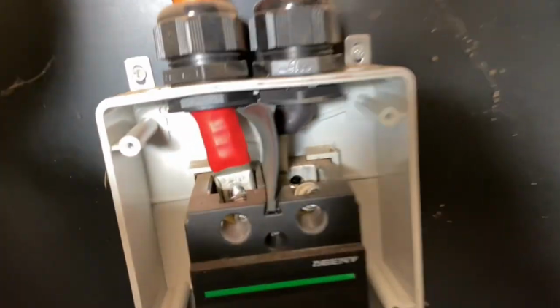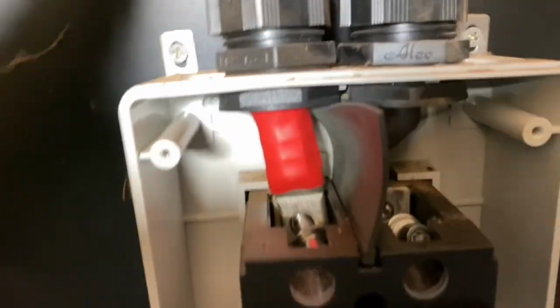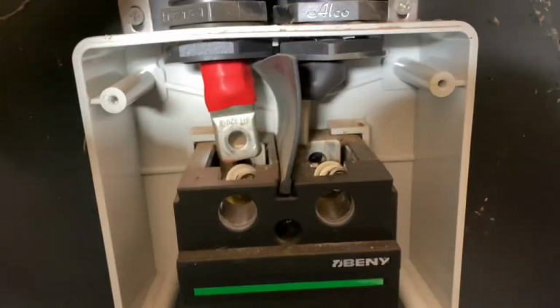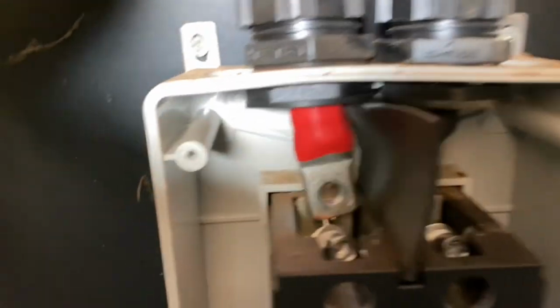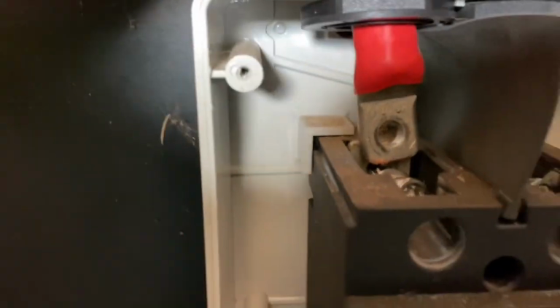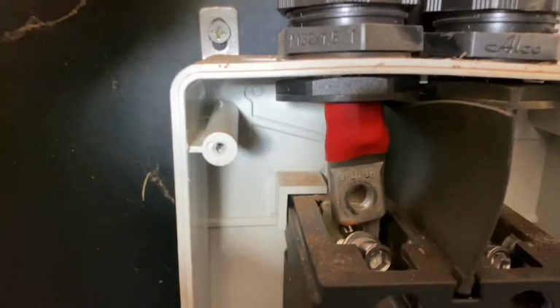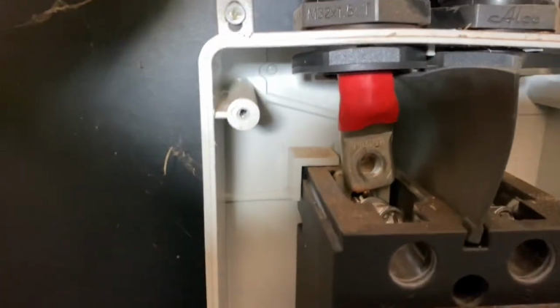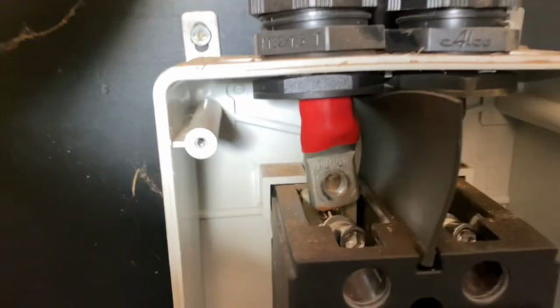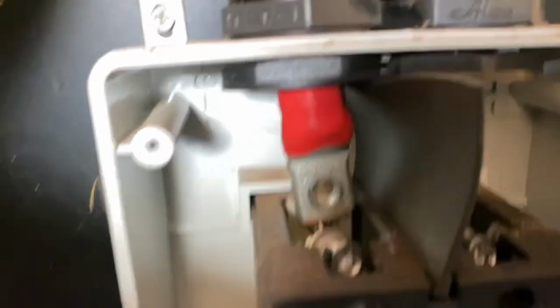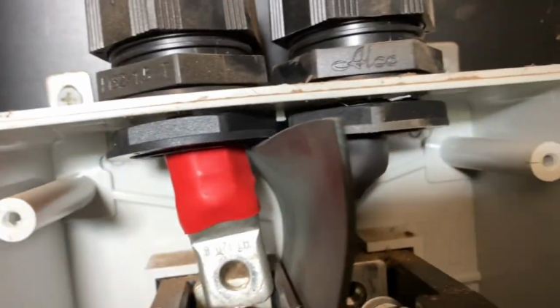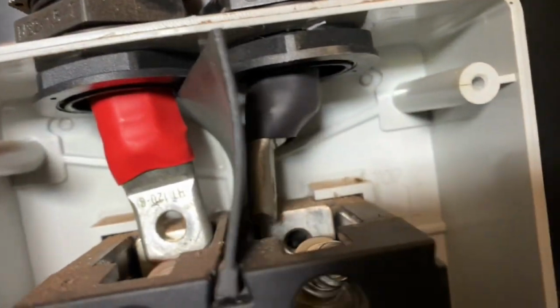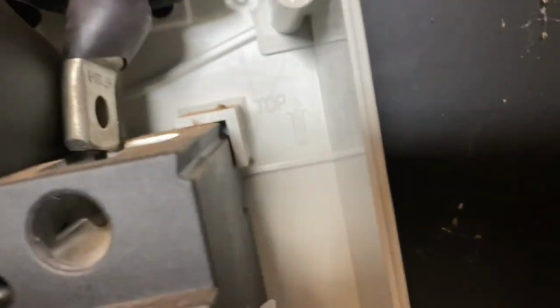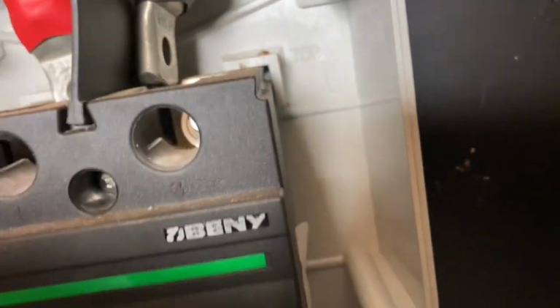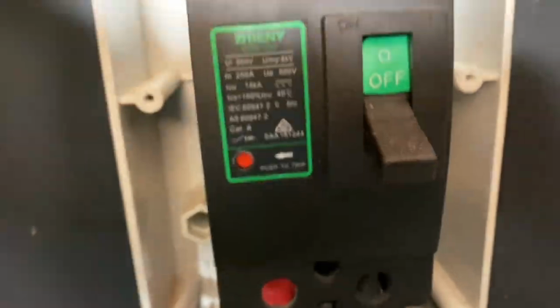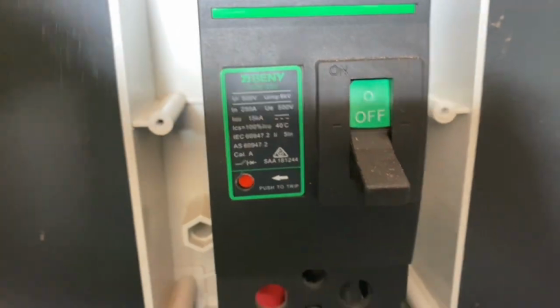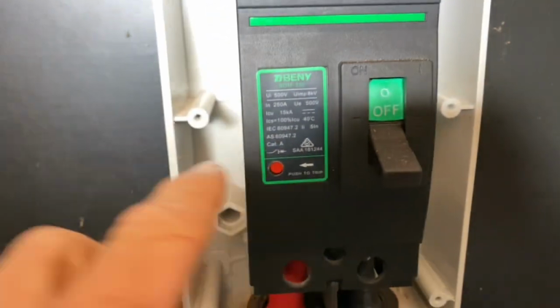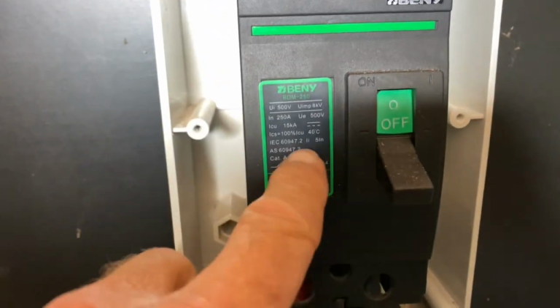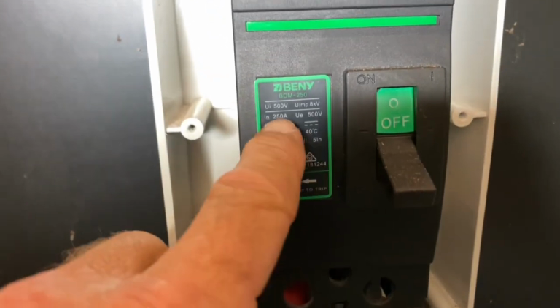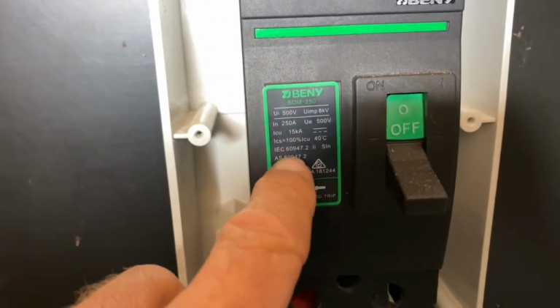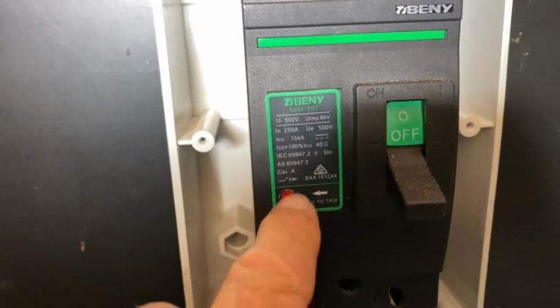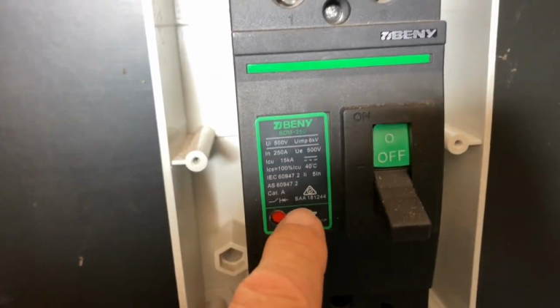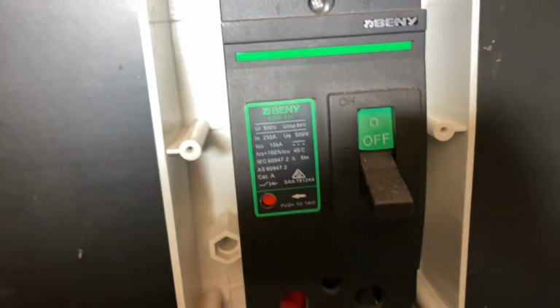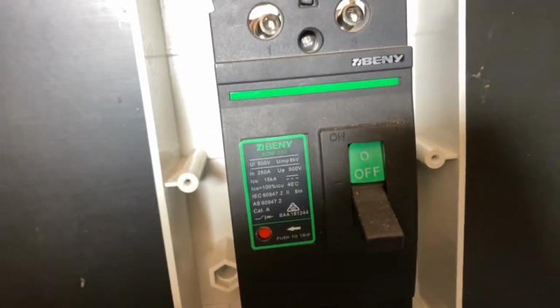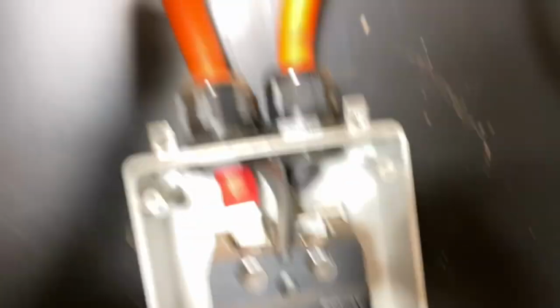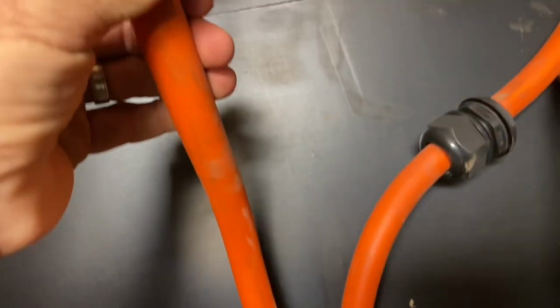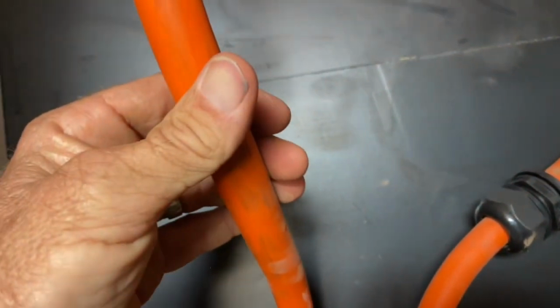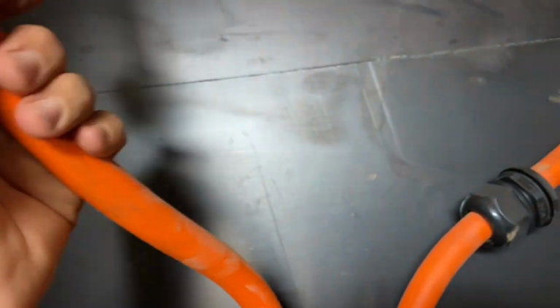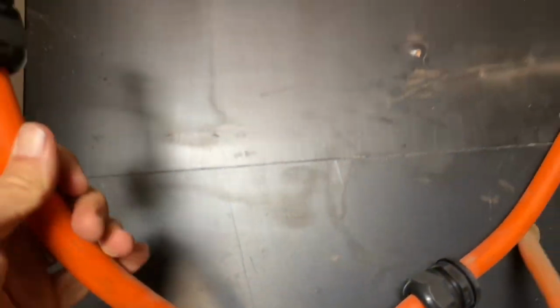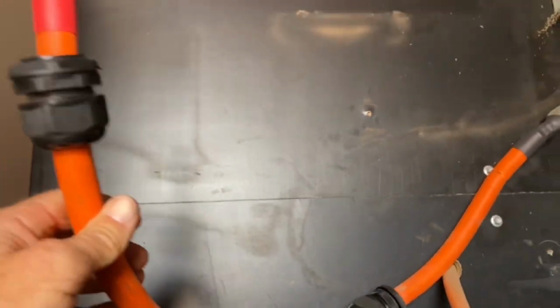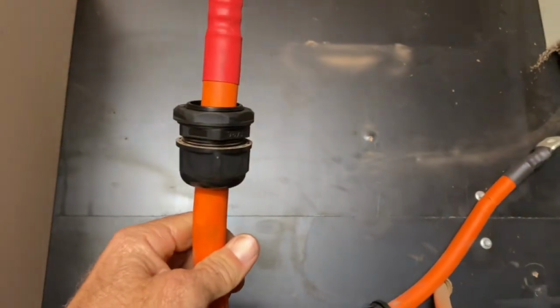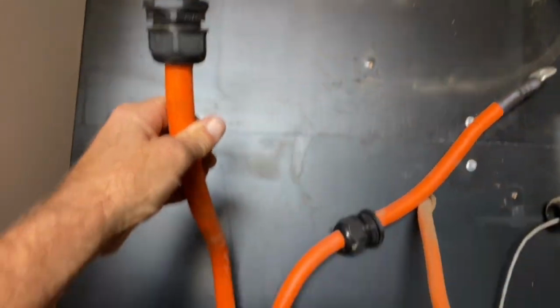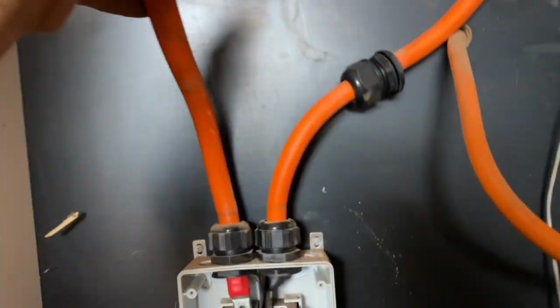Now this installer has gone to all sorts of trouble trying to squeeze these cables in there. It's only a 250 amp breaker. 120mm square cable for such a tiny cable run — really not required.